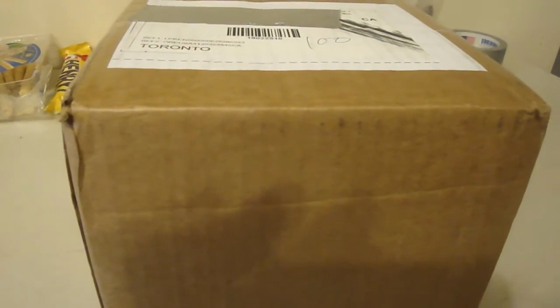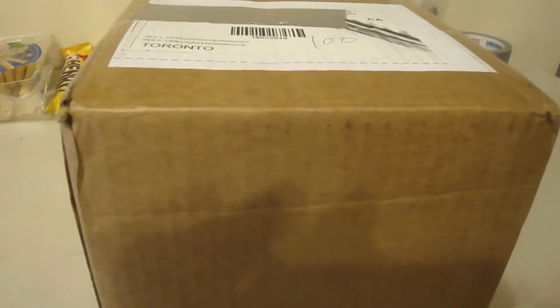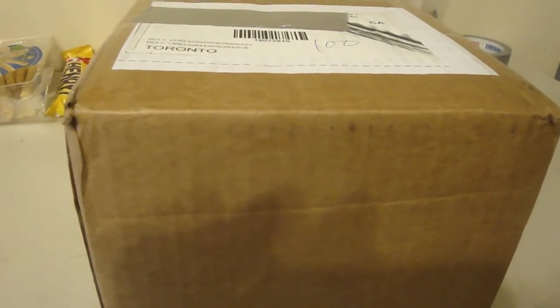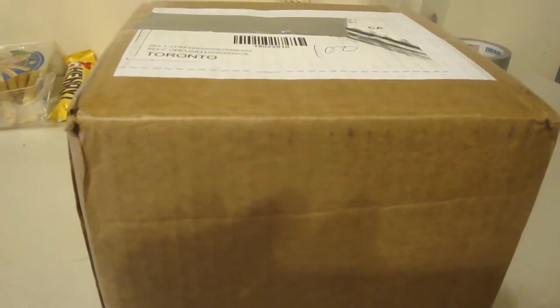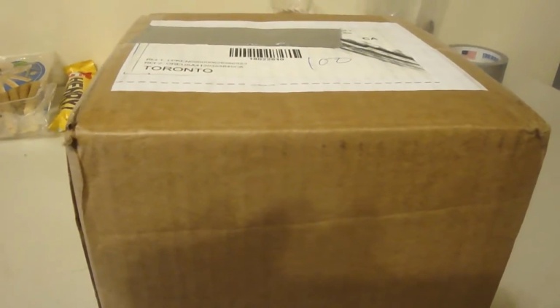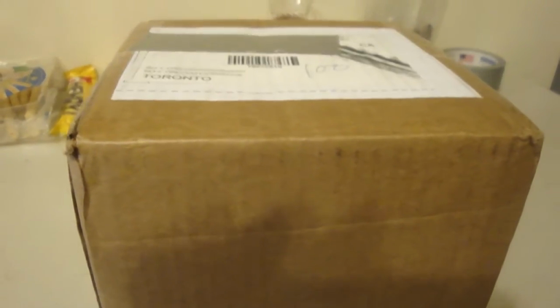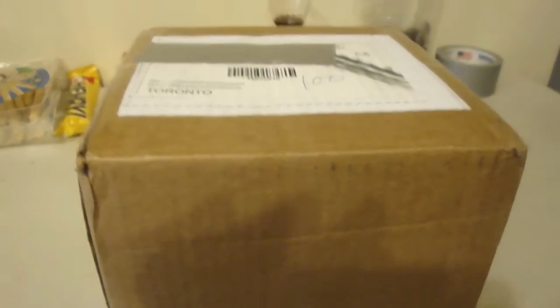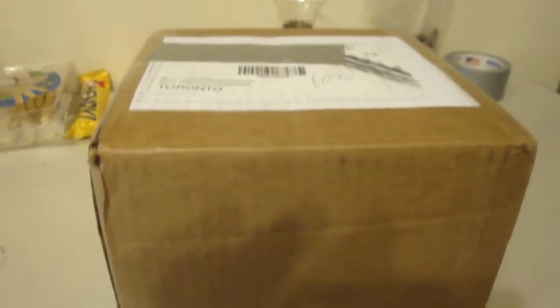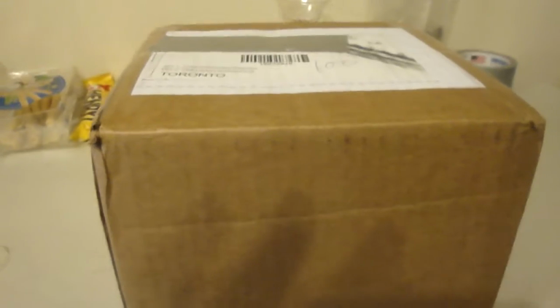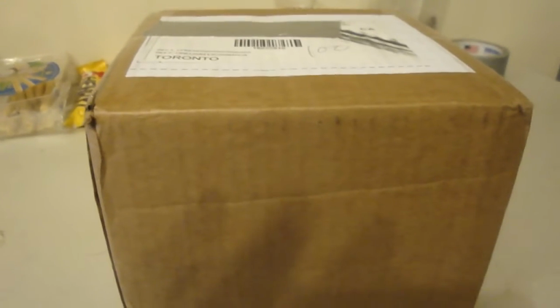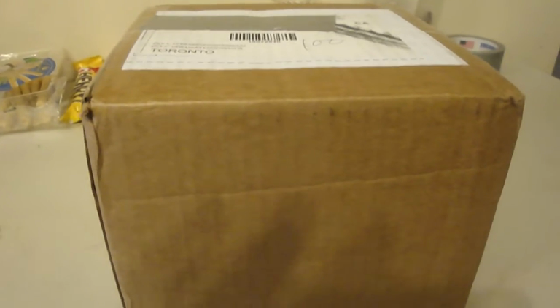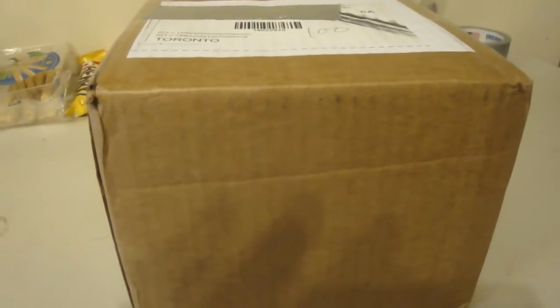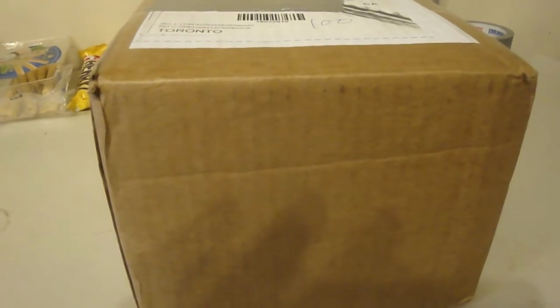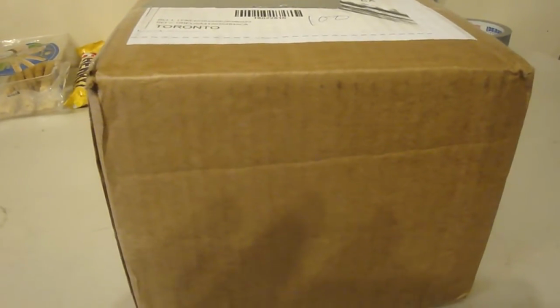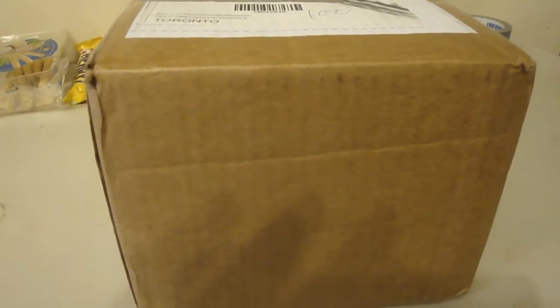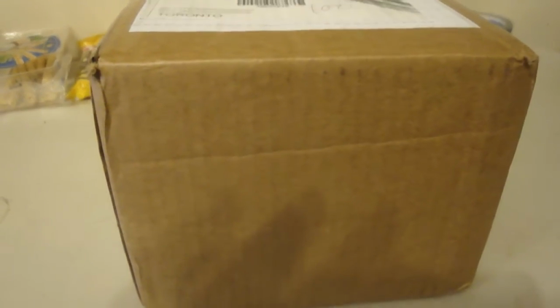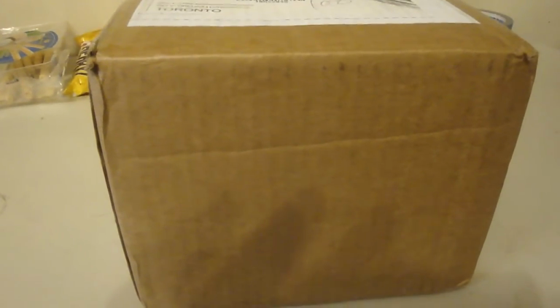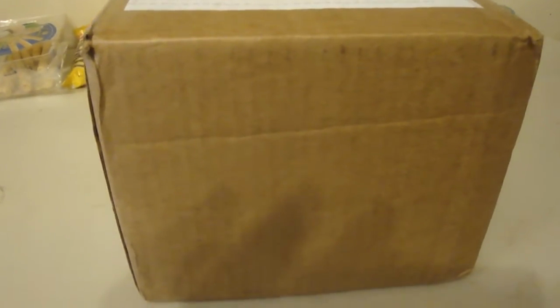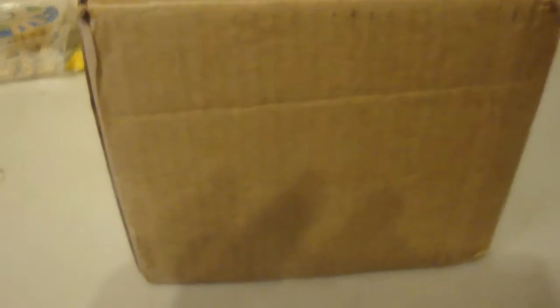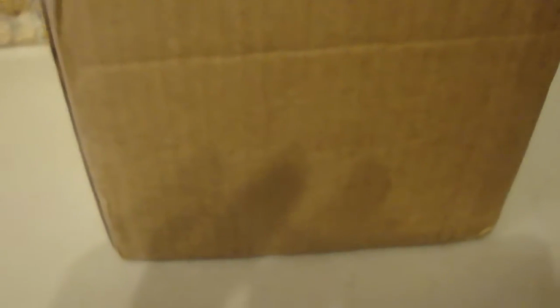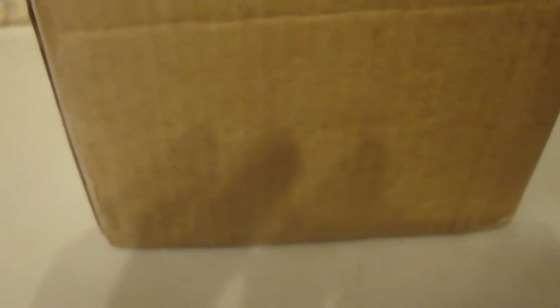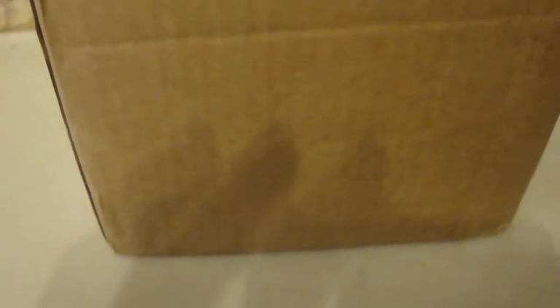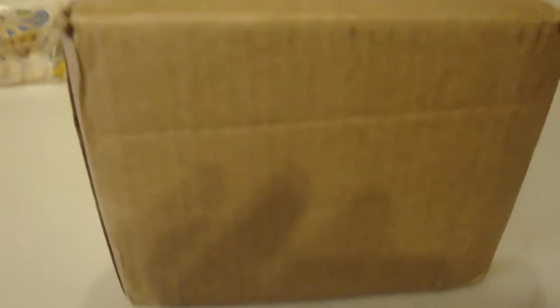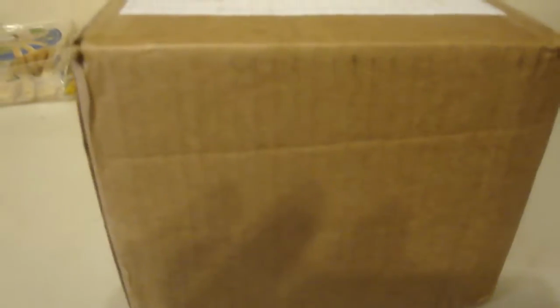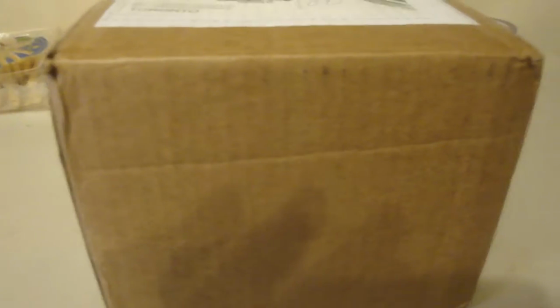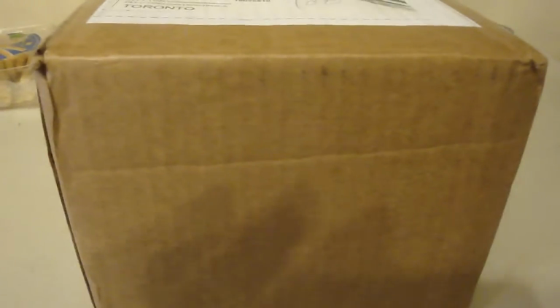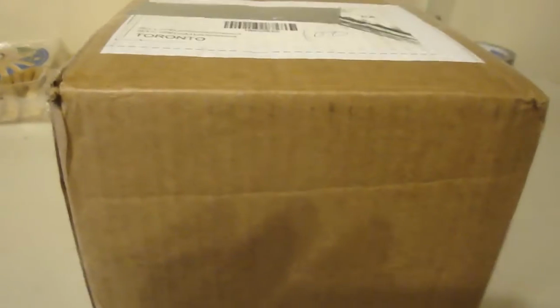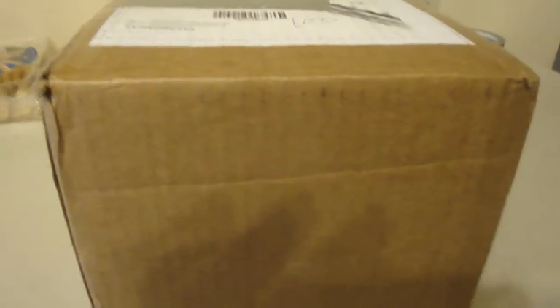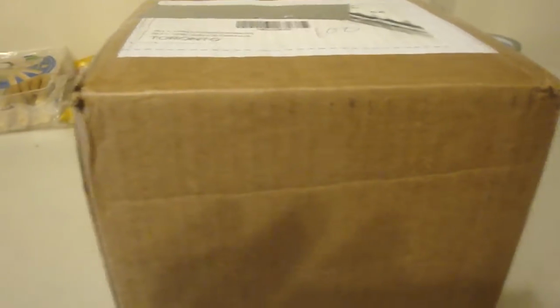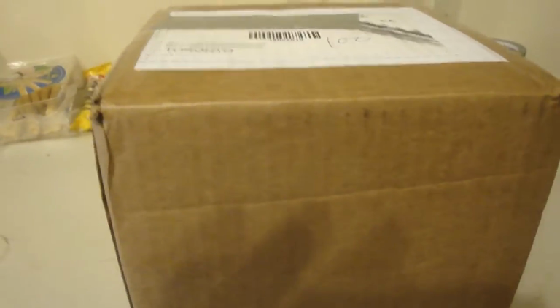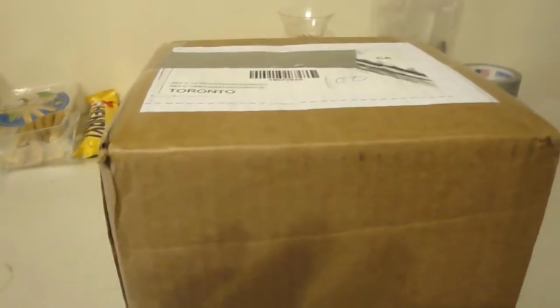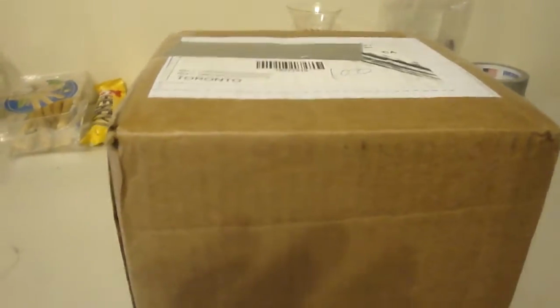It's a DVD set. If you think you know, let me know. I'm going to open it anyway, so you'll know what it is.